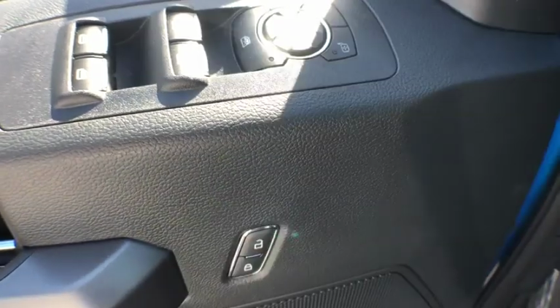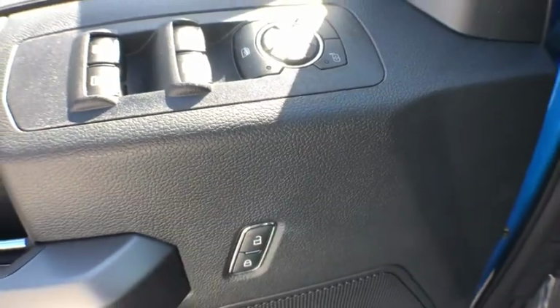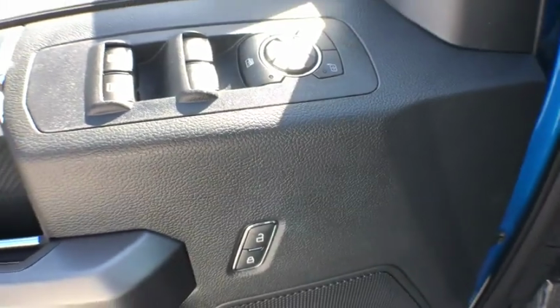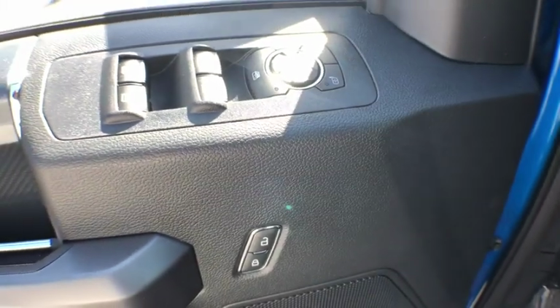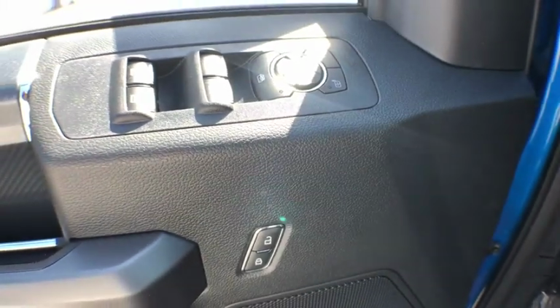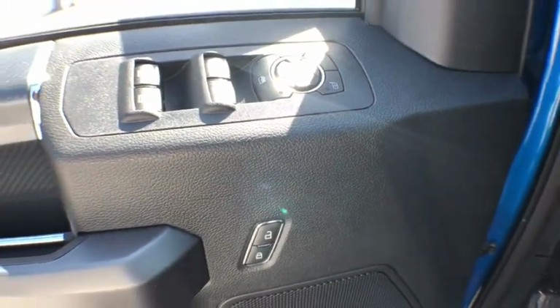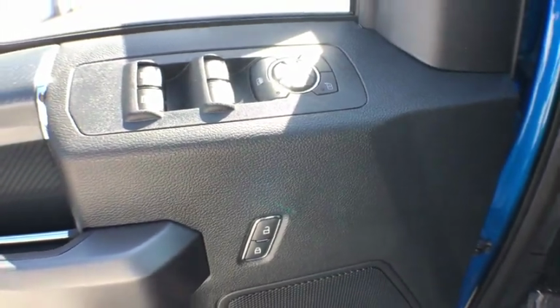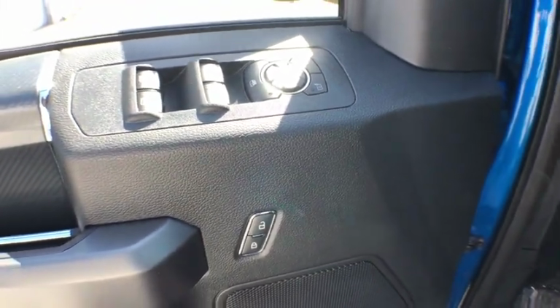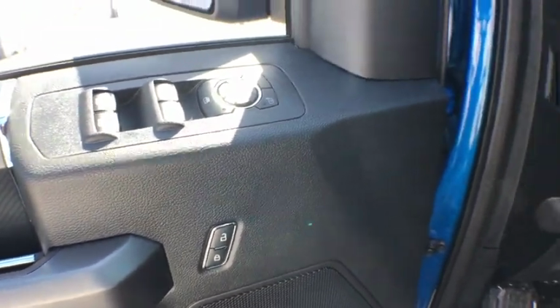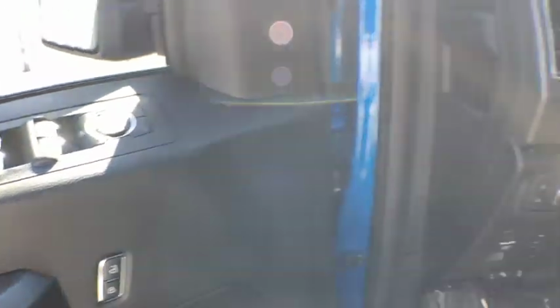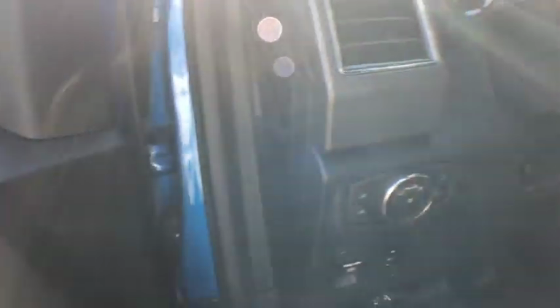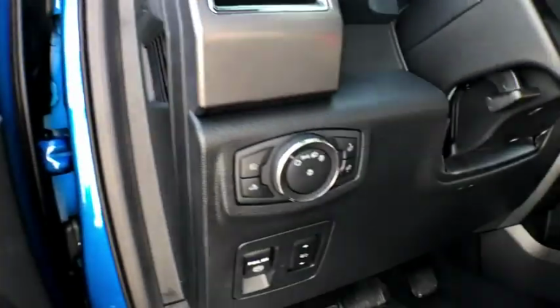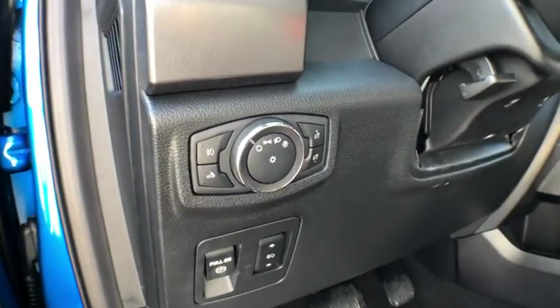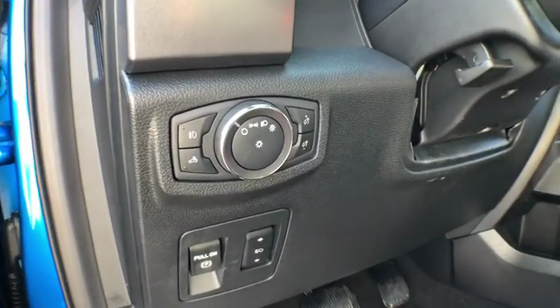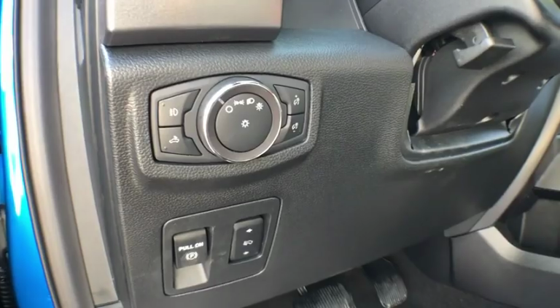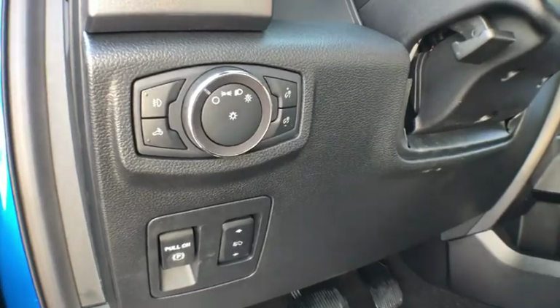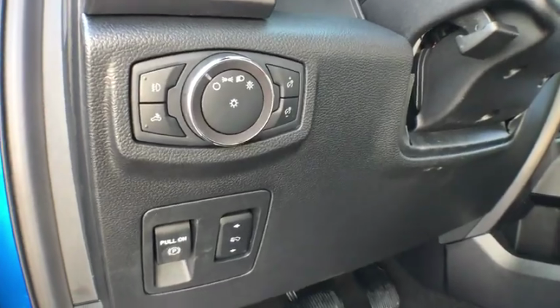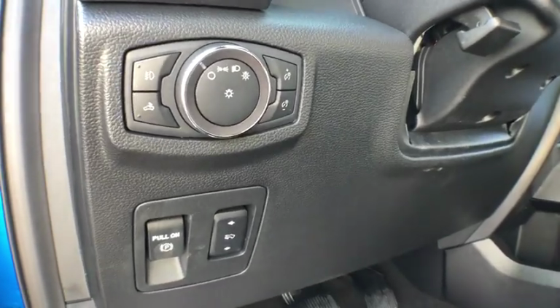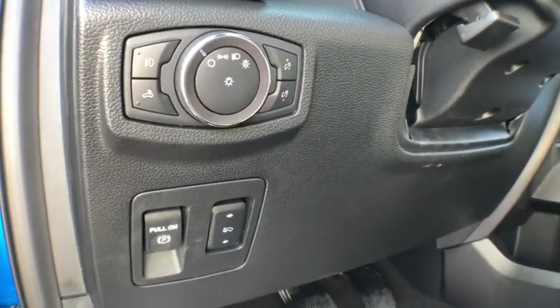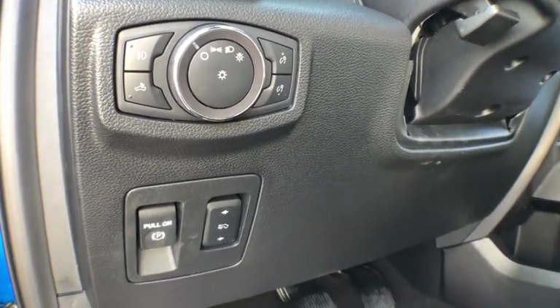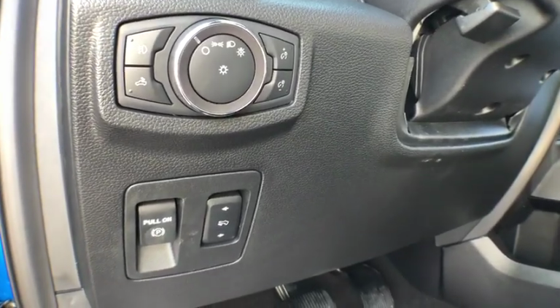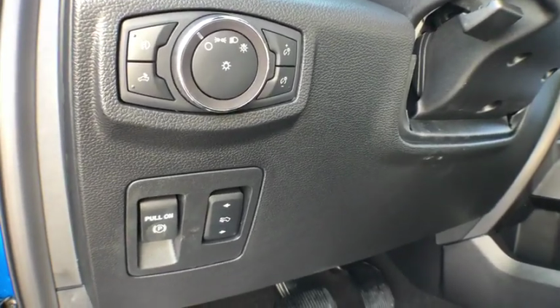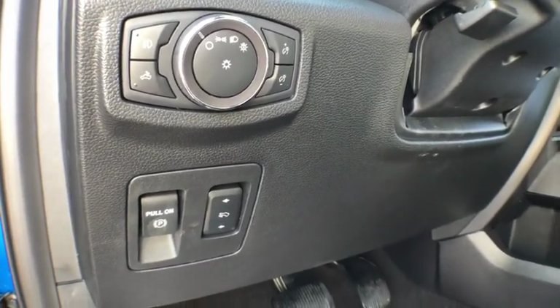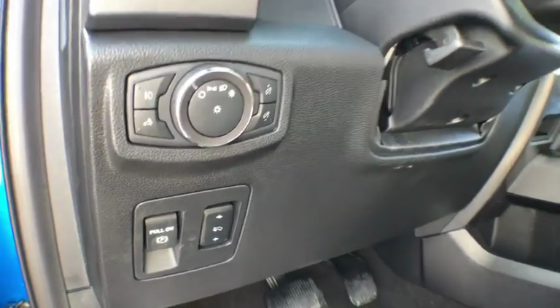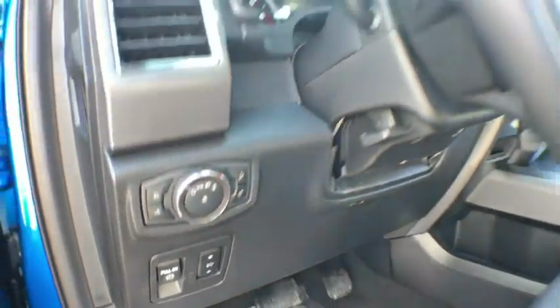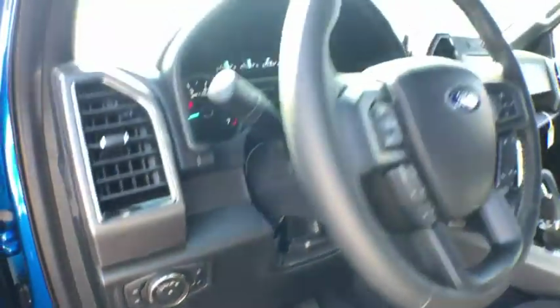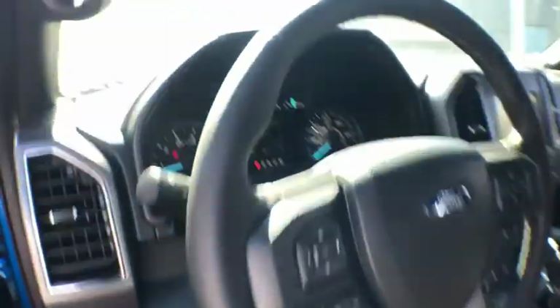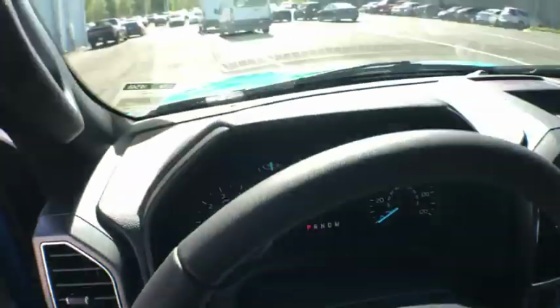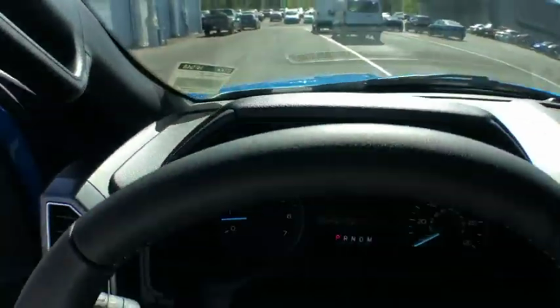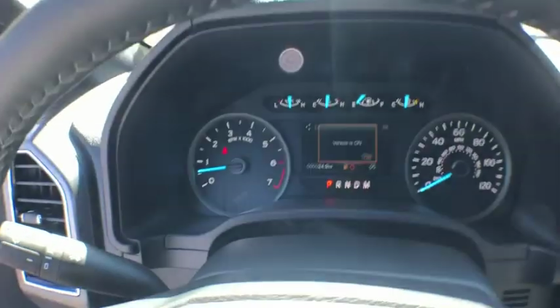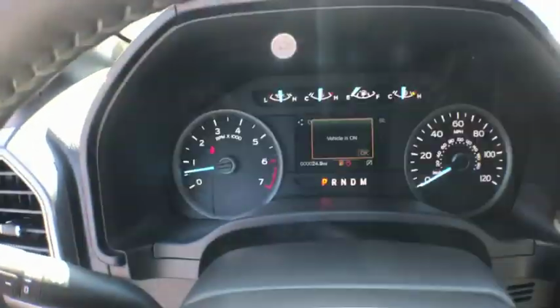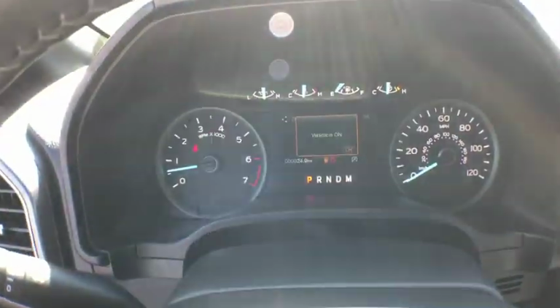Electronic stability control. Fog light. Compass. Panic alarm. Tachometer. Remote keyless entry. Brake assist. Driver vanity mirror. Tilt steering wheel. Passenger vanity mirror.